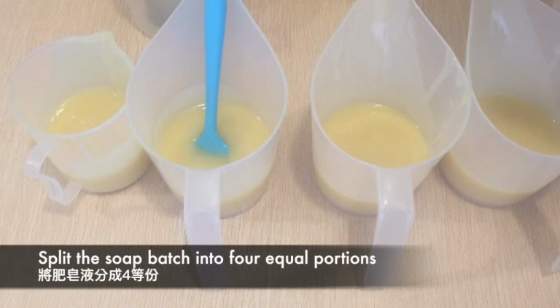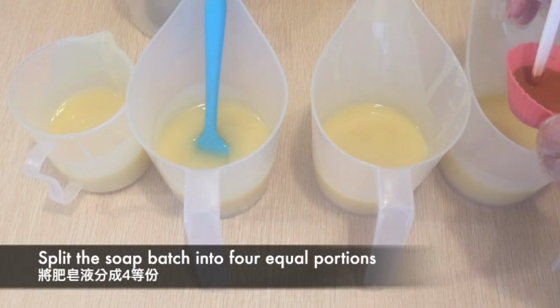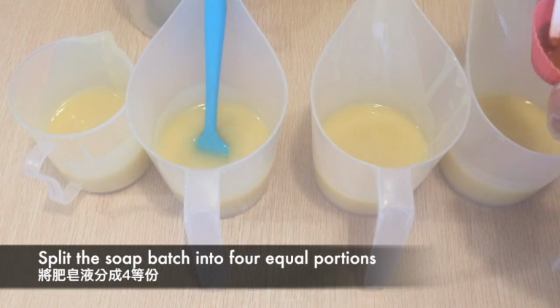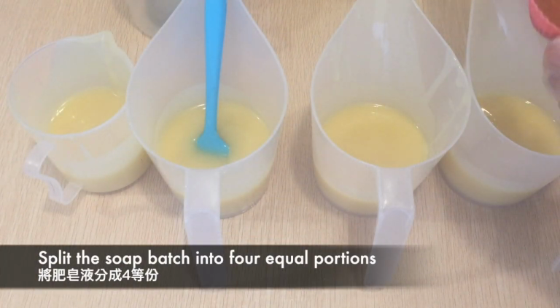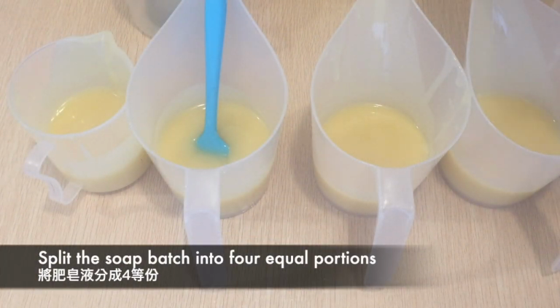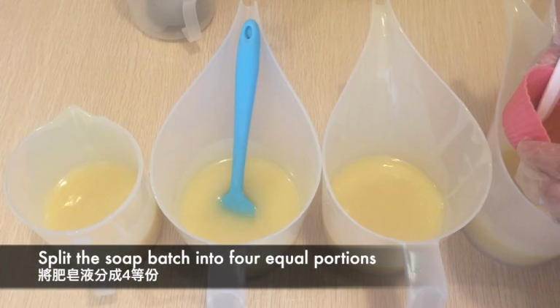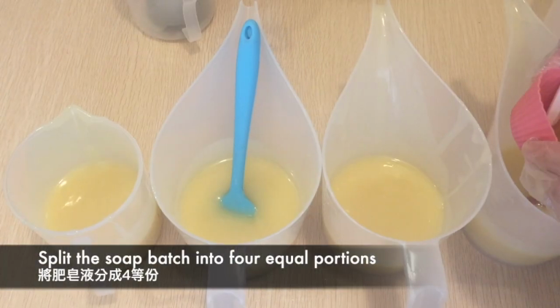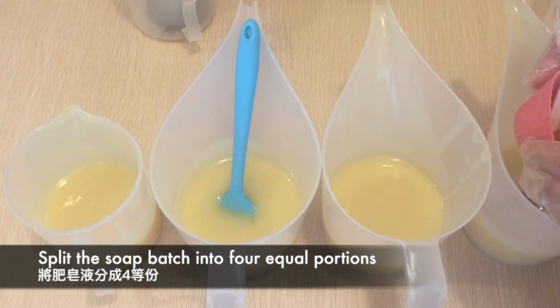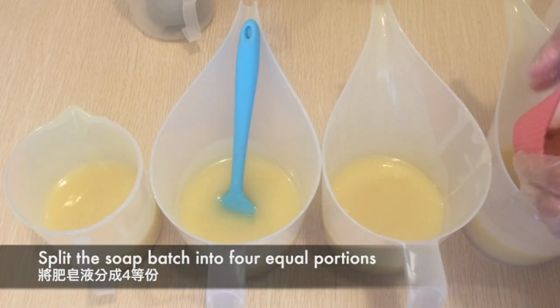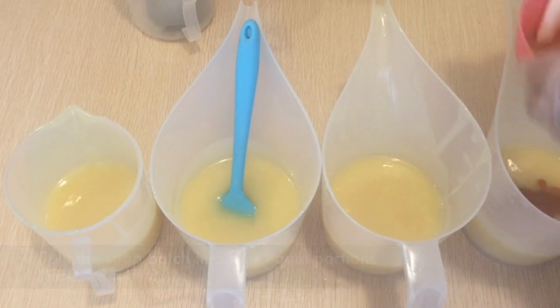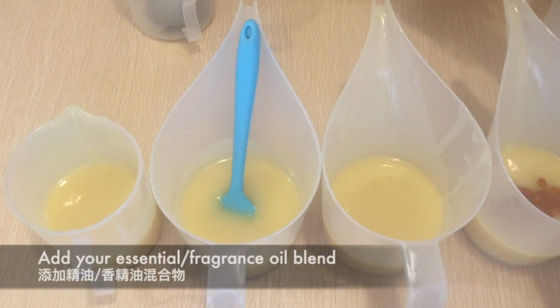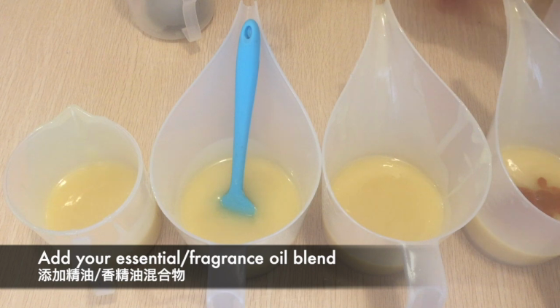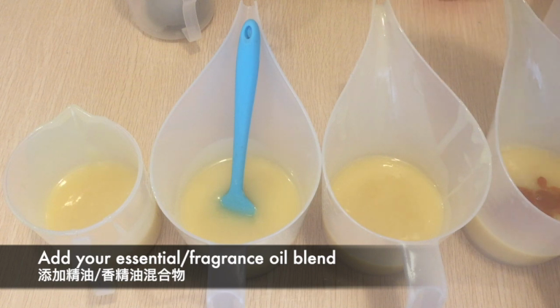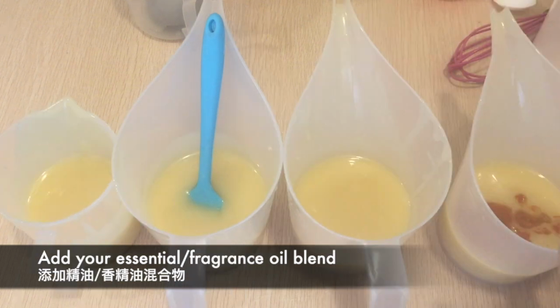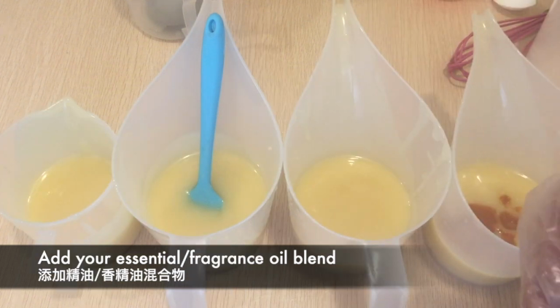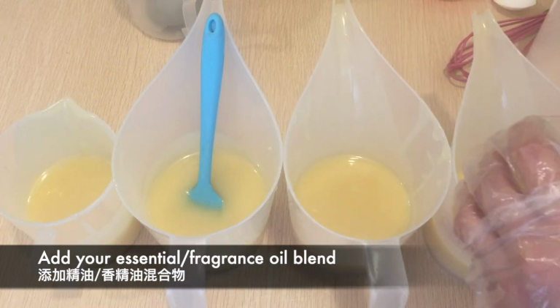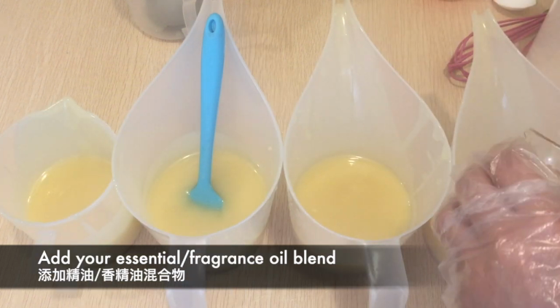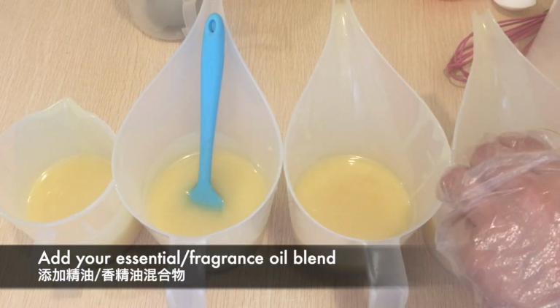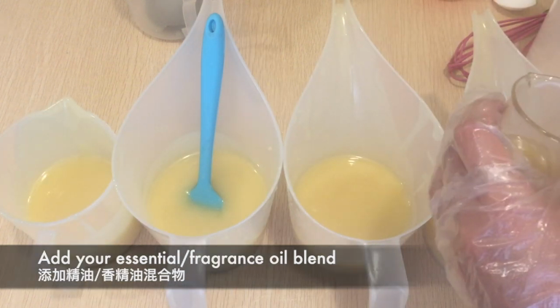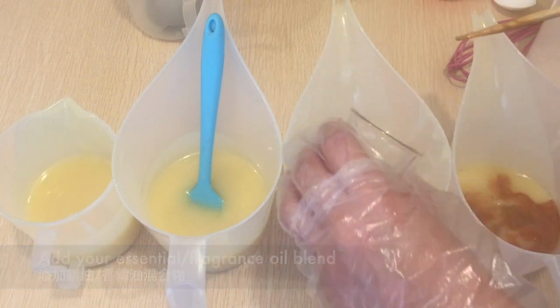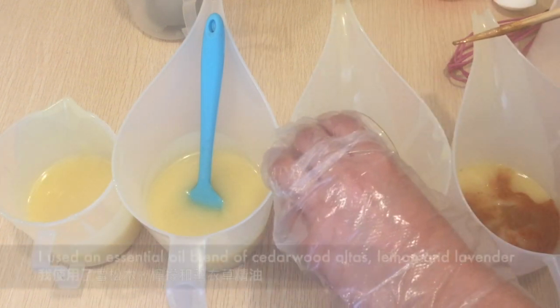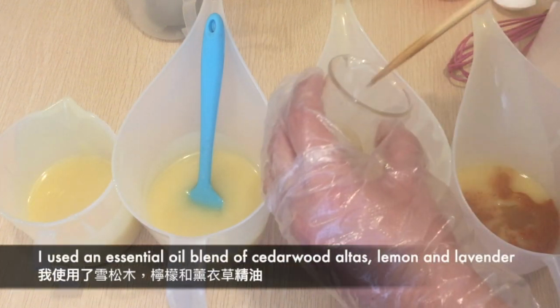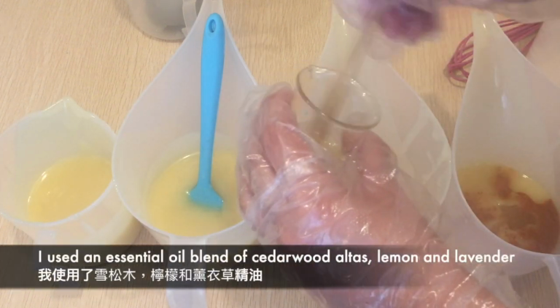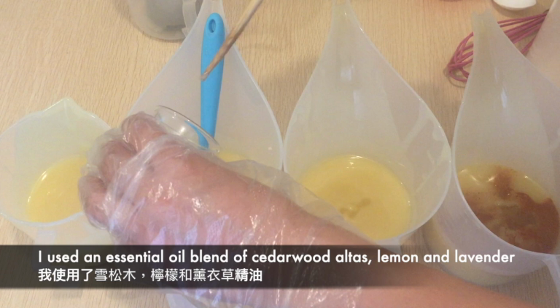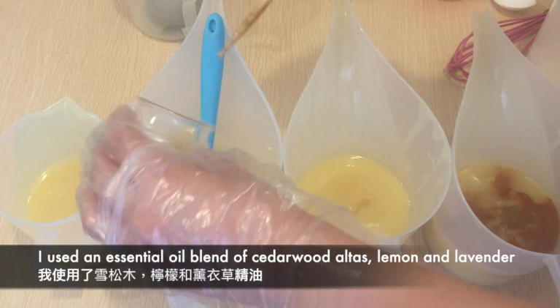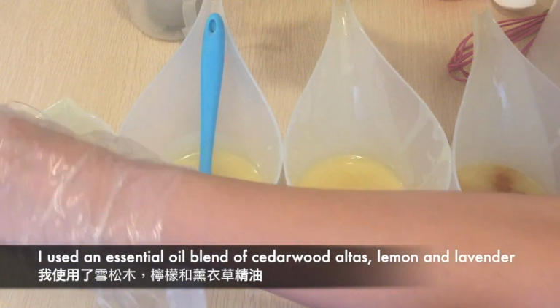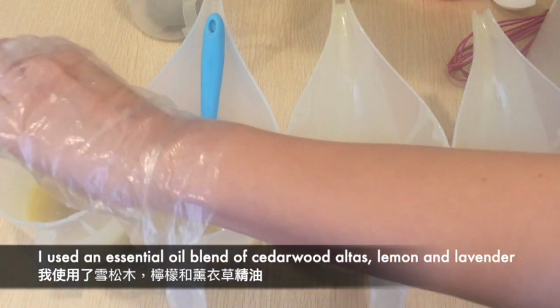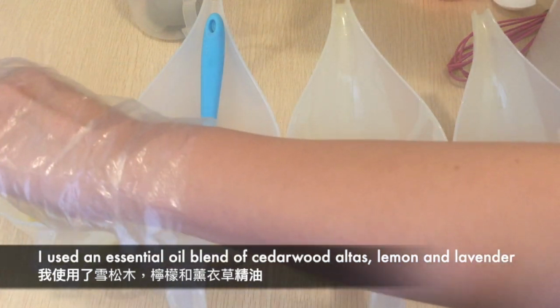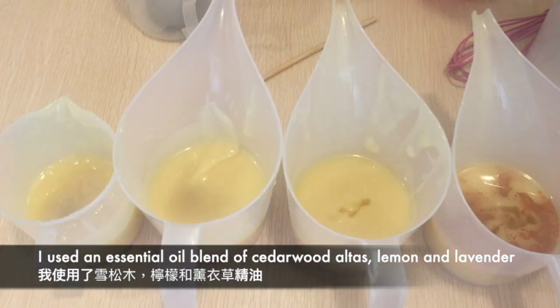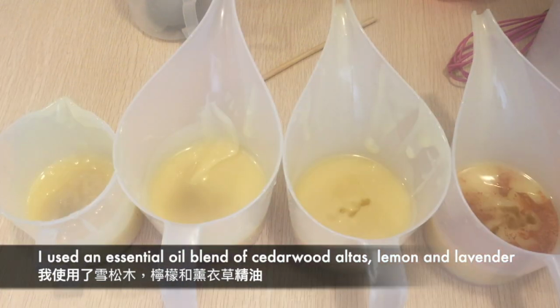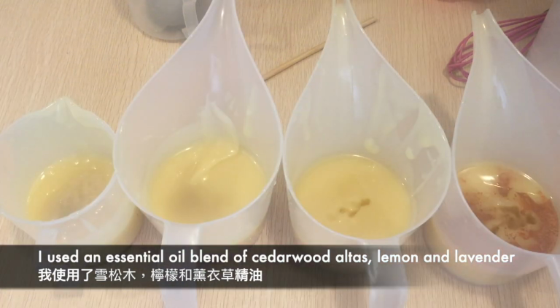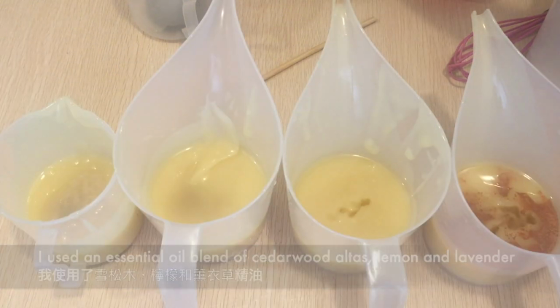Now split the soap batter into four equal parts. Add your fragrance or essential oils — for this batch I have used cedarwood atlas, lemon, and lavender essential oils.